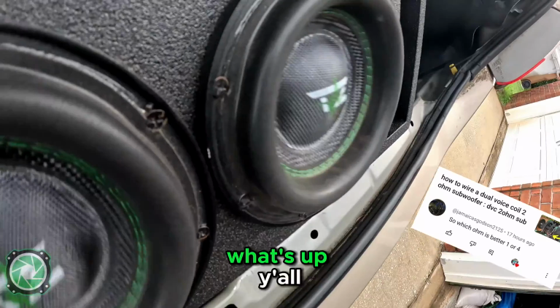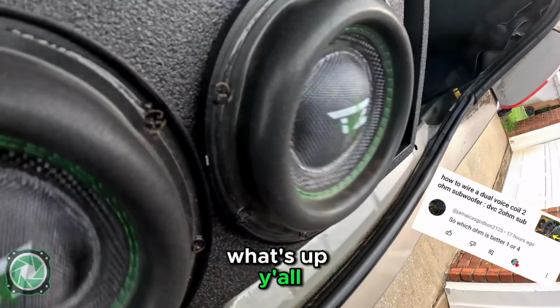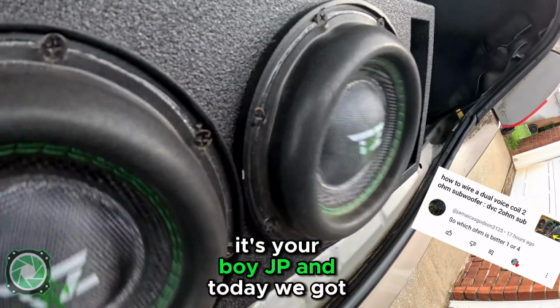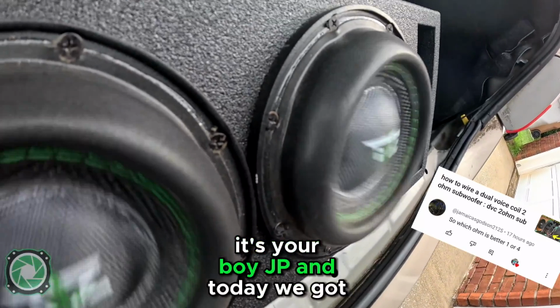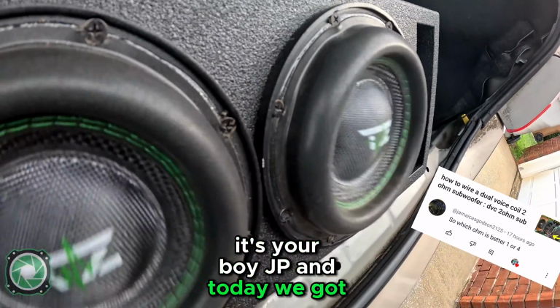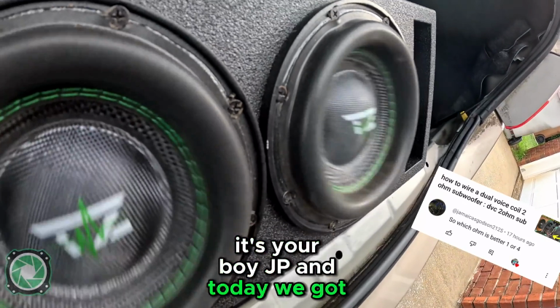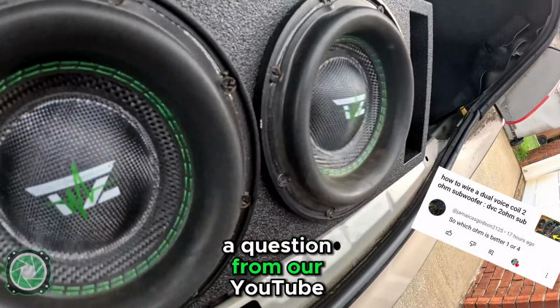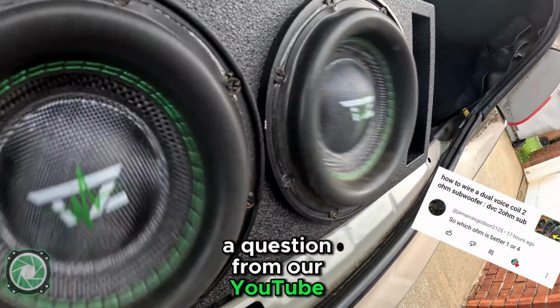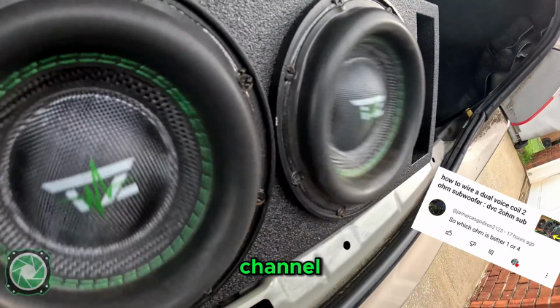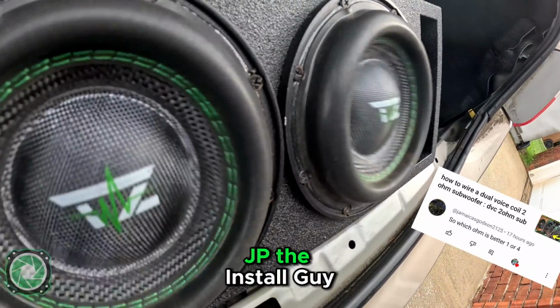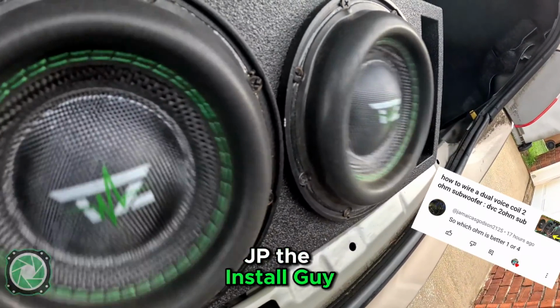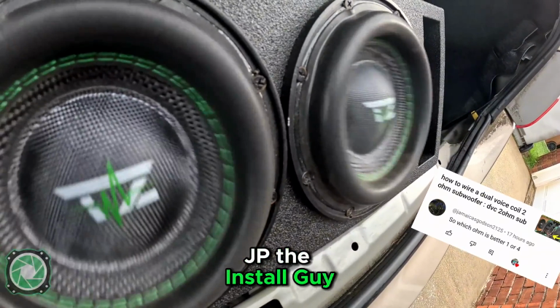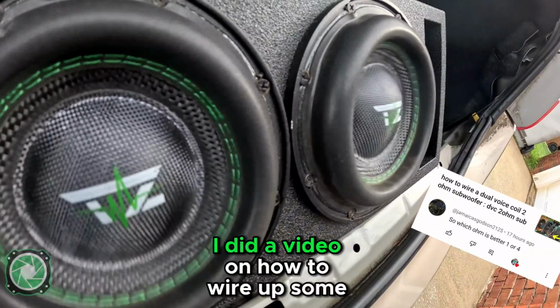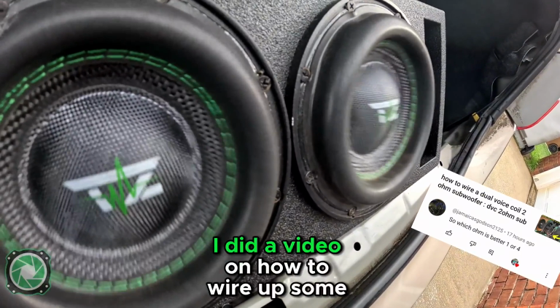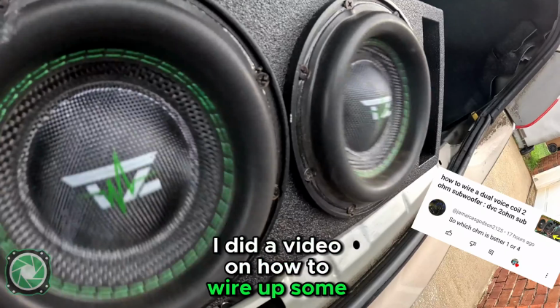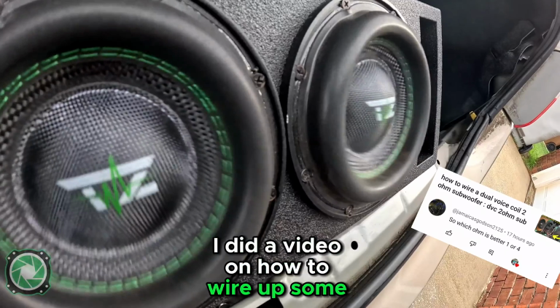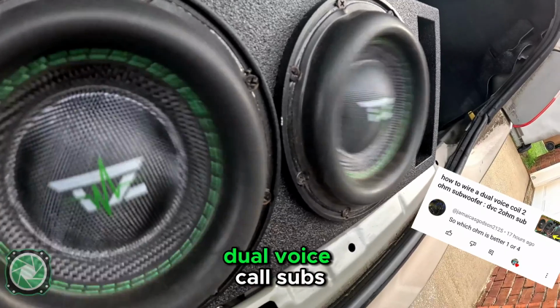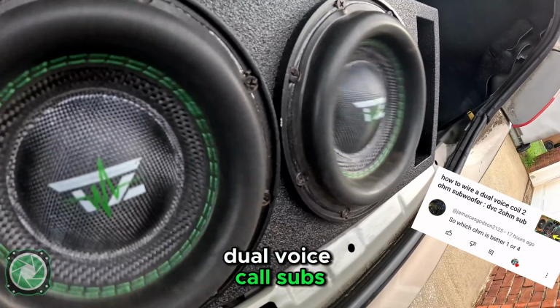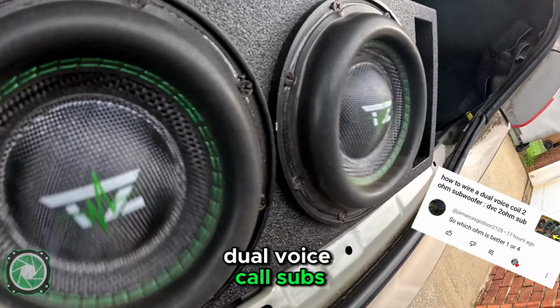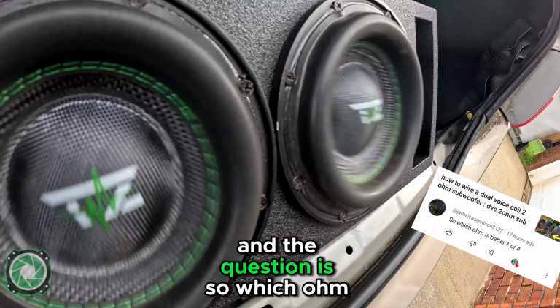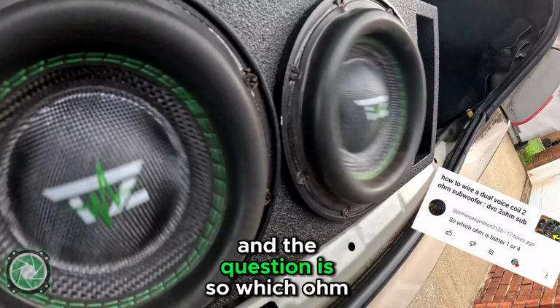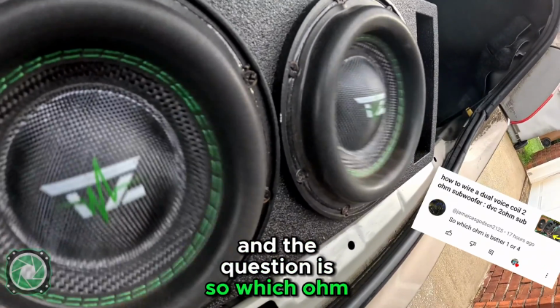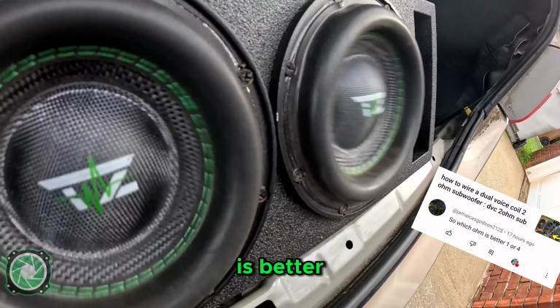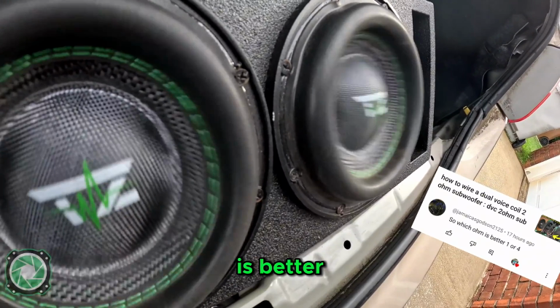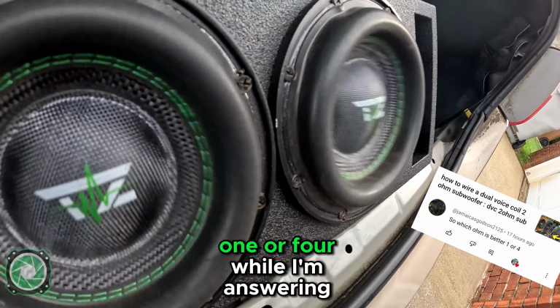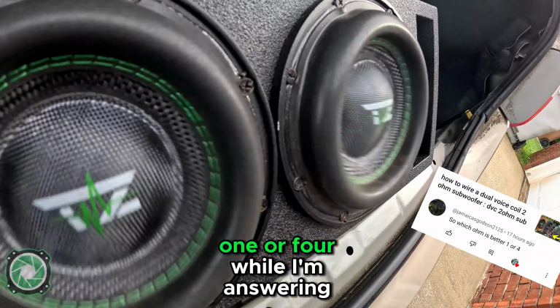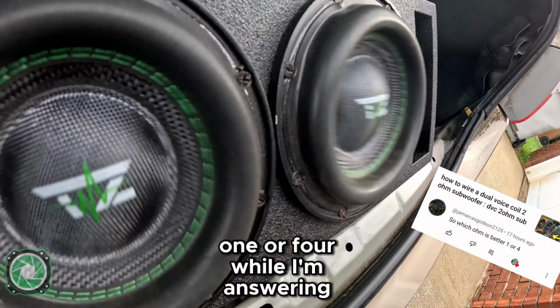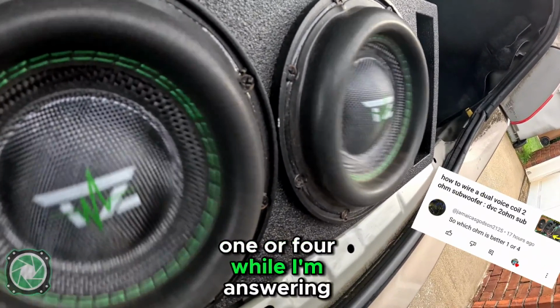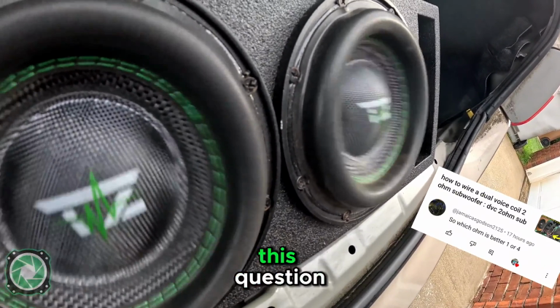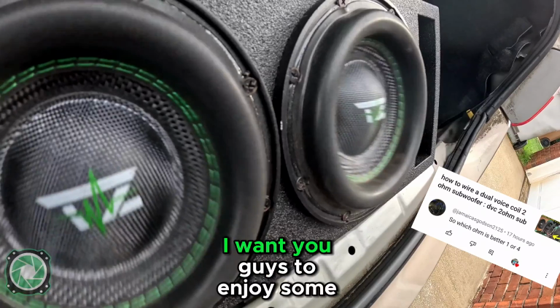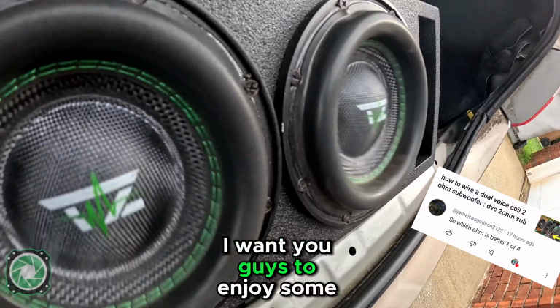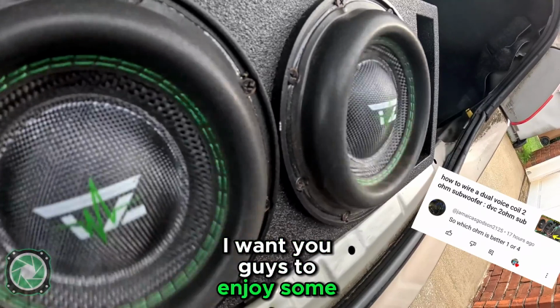What's up y'all, it's your boy JP. Today we got a question from our YouTube channel JP The Install Guy. I did a video on how to wire up some dual voice coil subs, and the question is: which ohm is better, one or four?